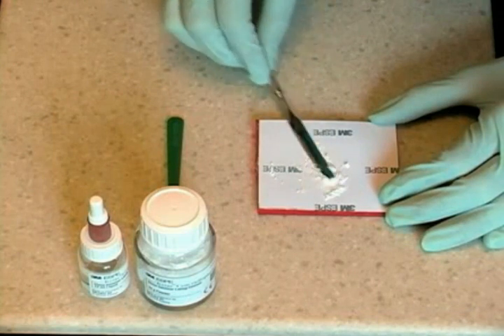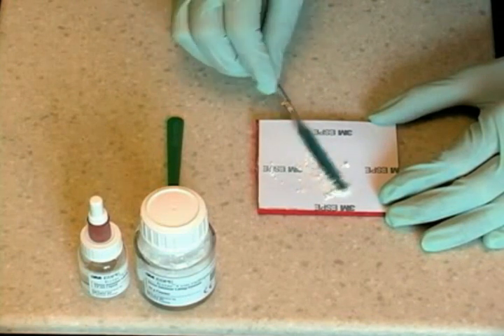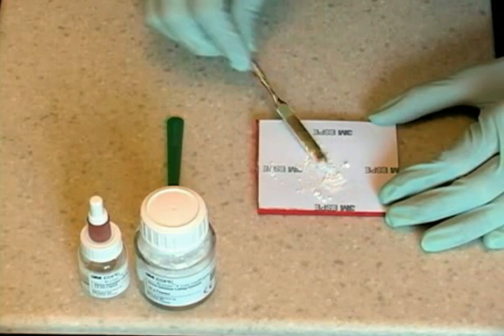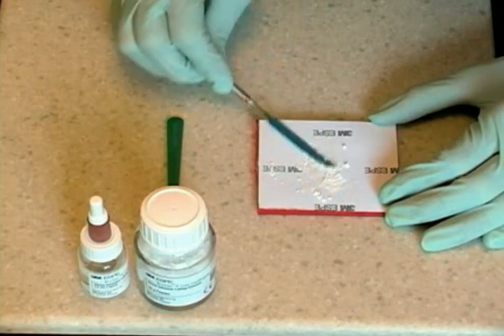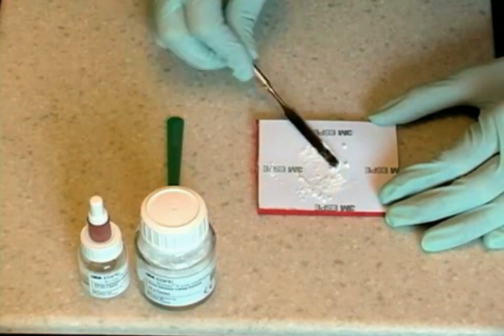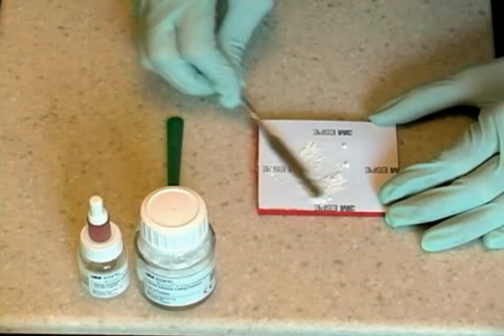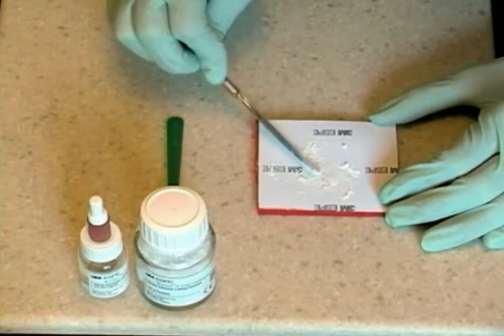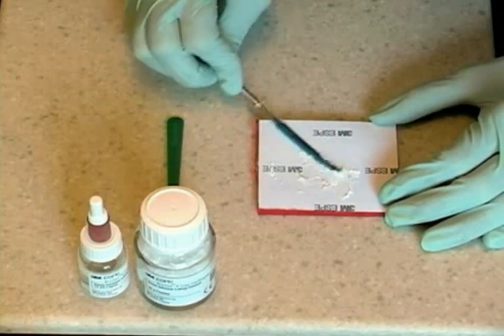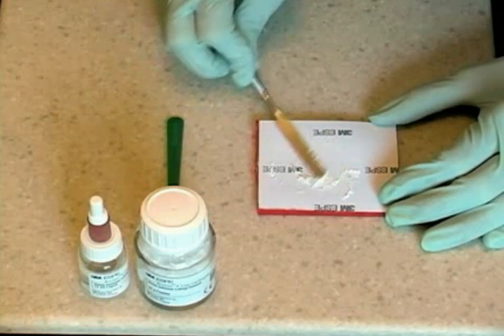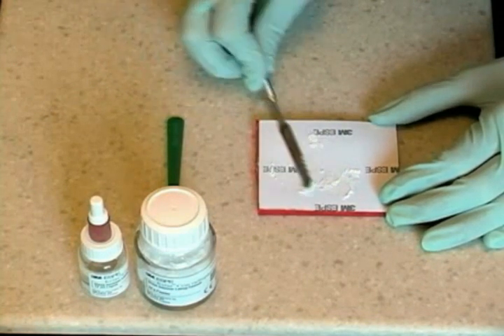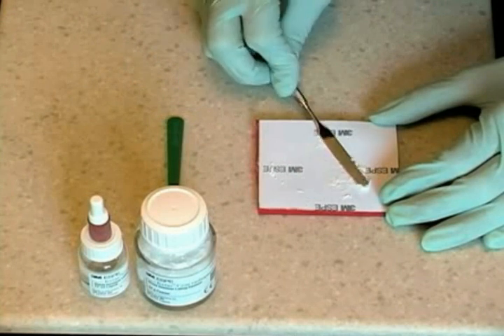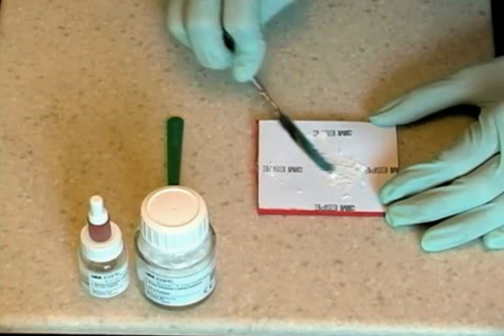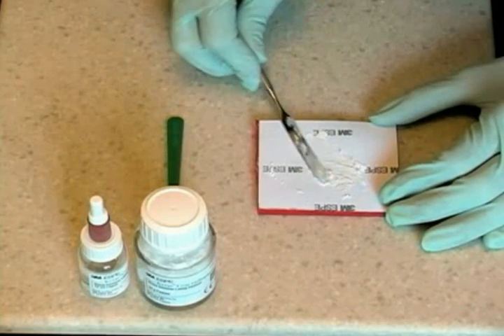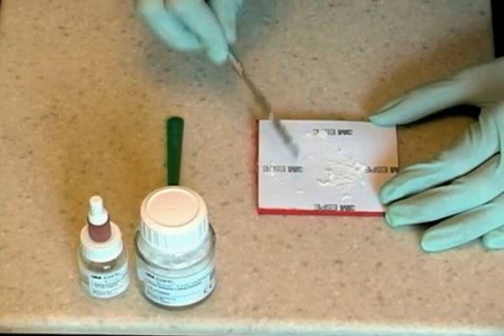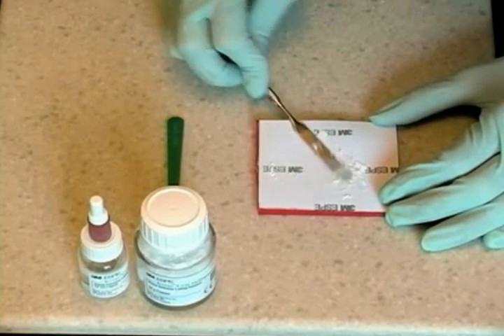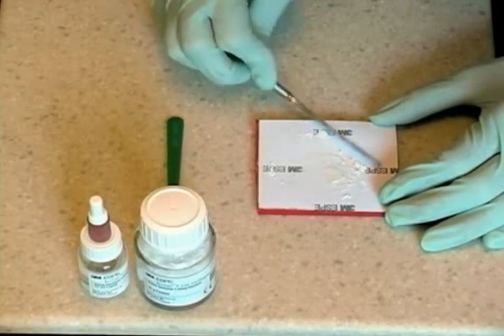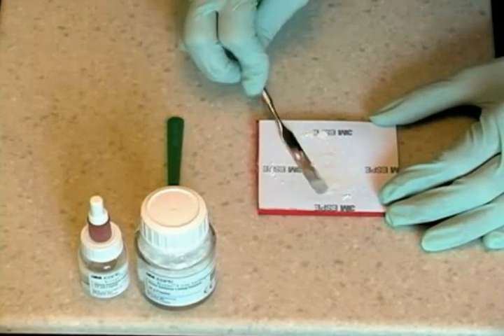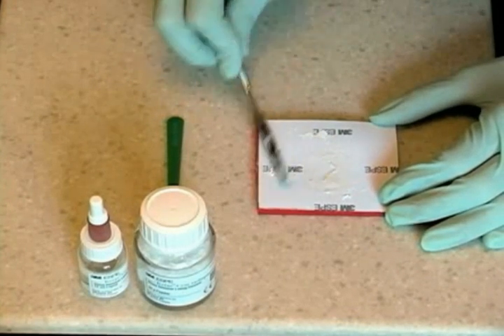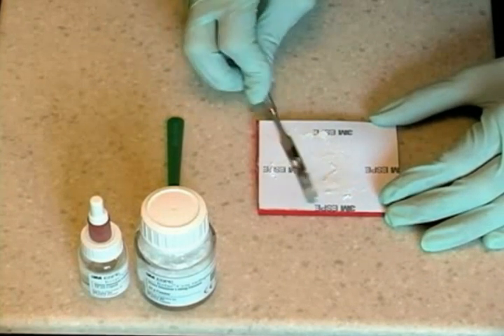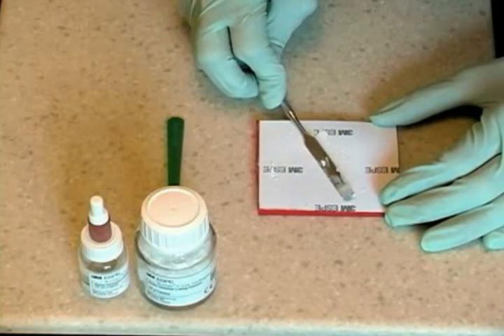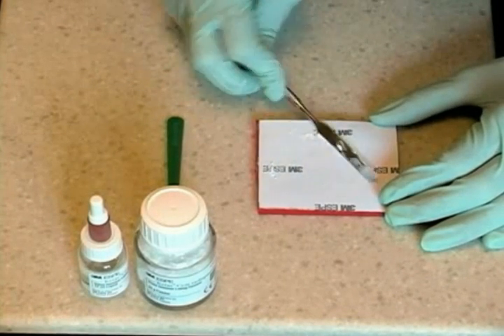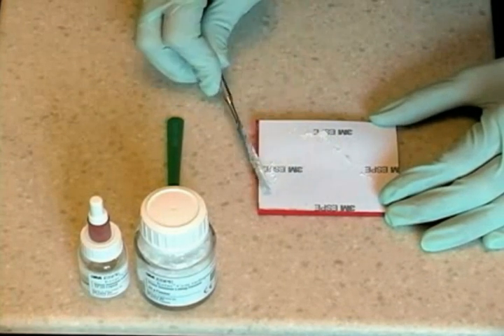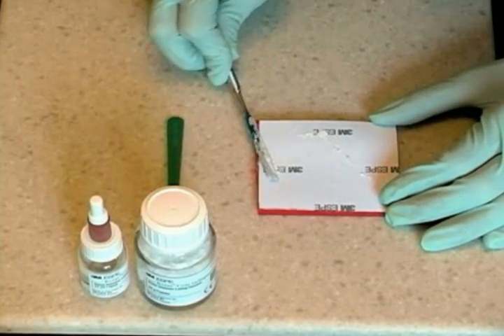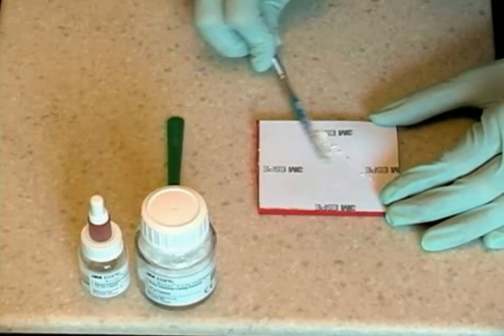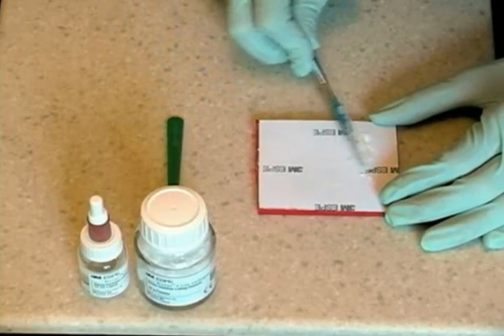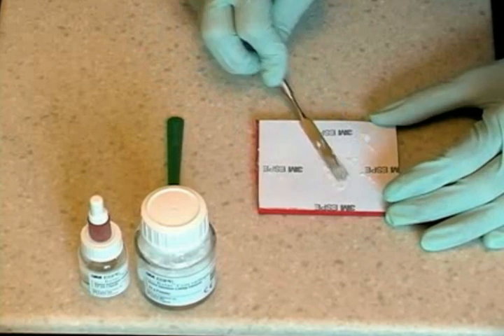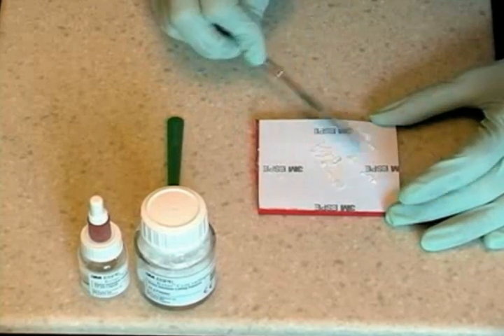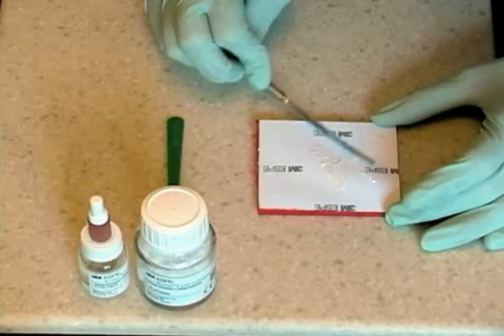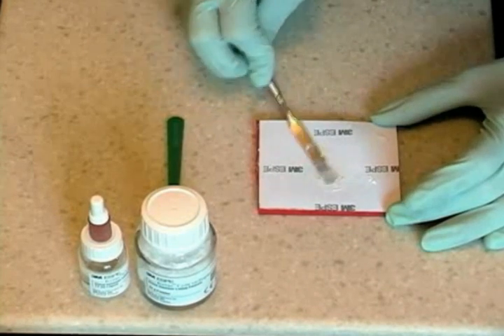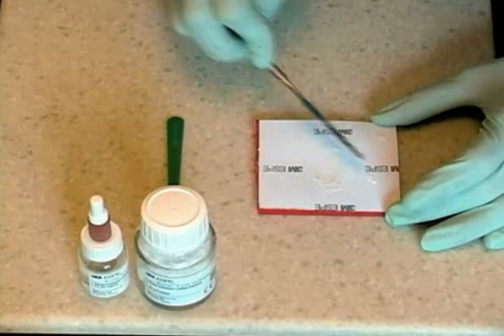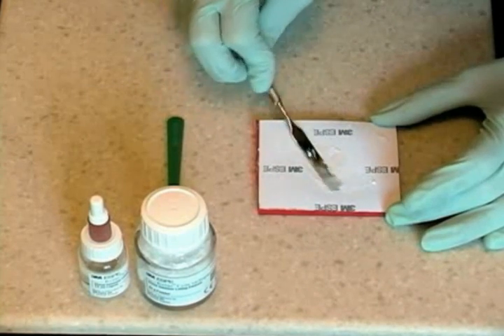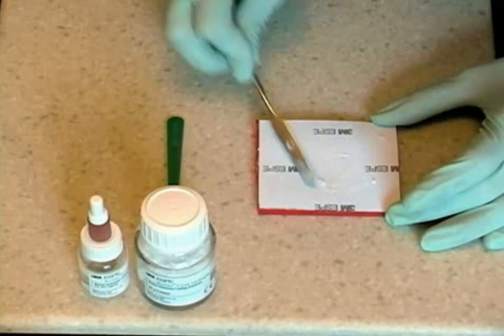Replace the cap on the liquid immediately to prevent evaporation. Using the cement spatula, add the powder to the liquid in one portion. Incorporate the powder into the liquid and mix well using a figure-8 motion. Complete the mixing within 60 seconds.